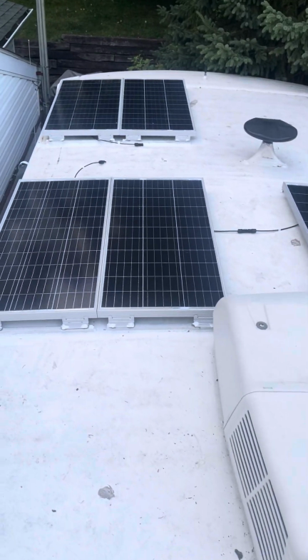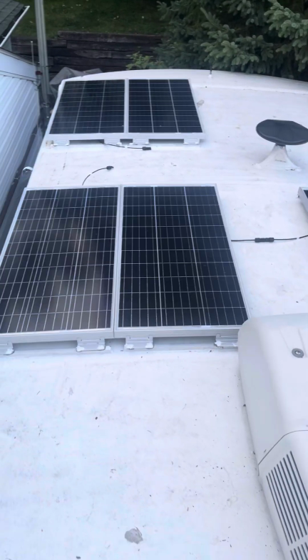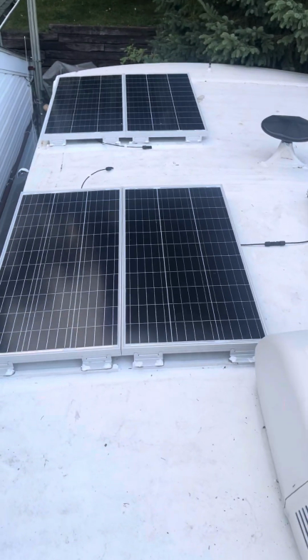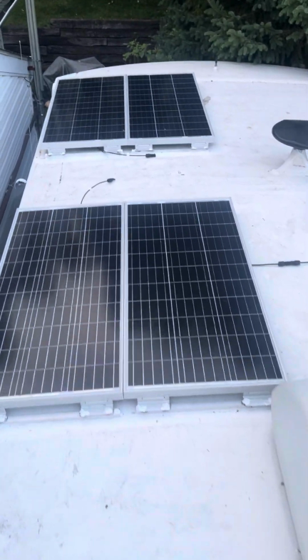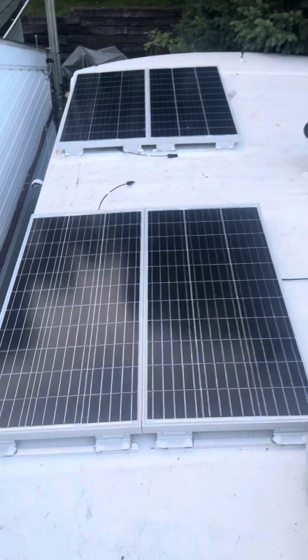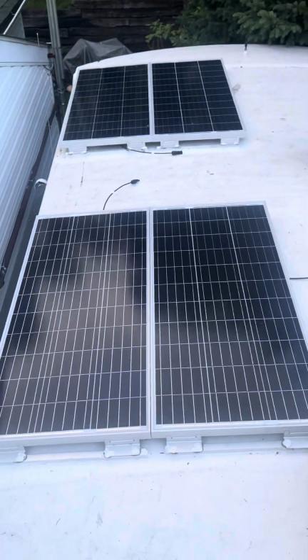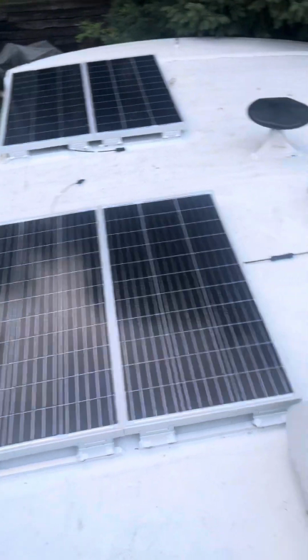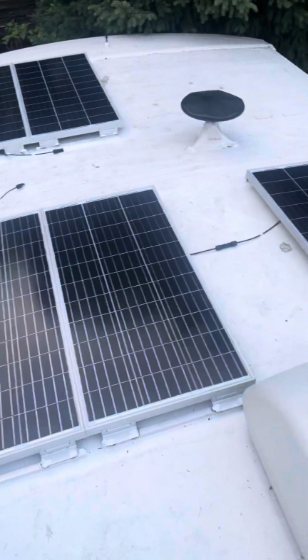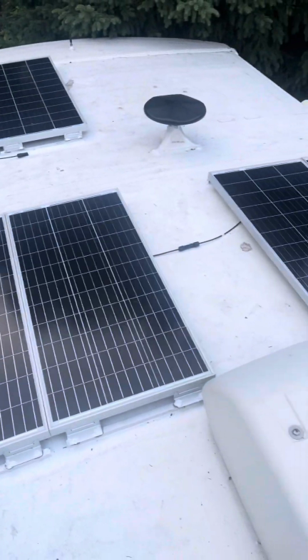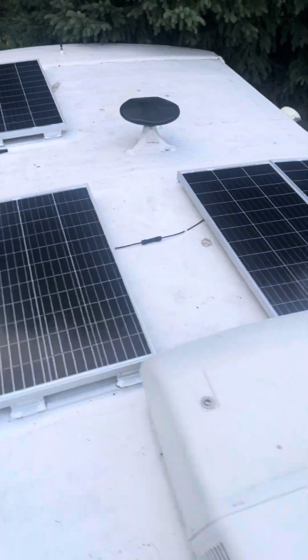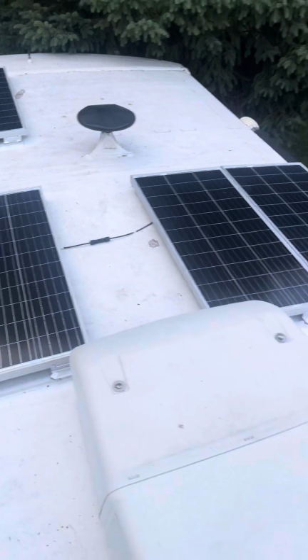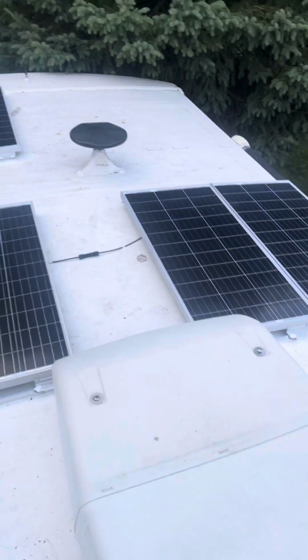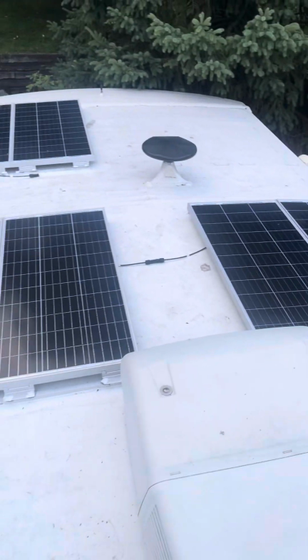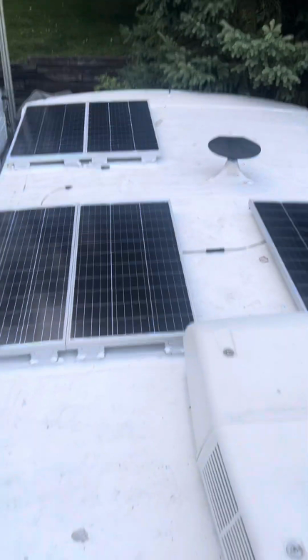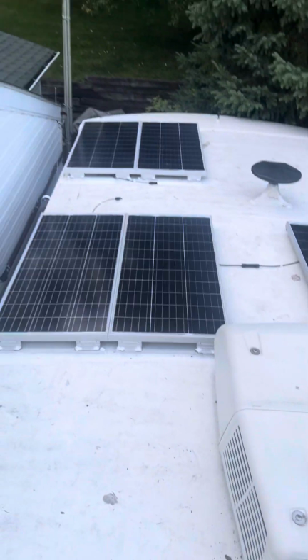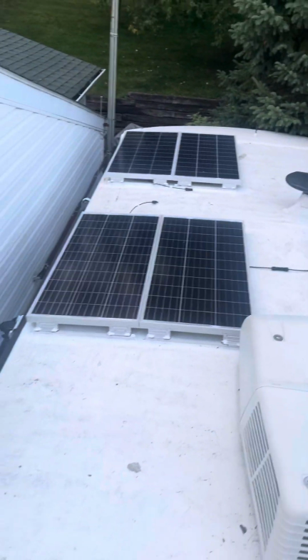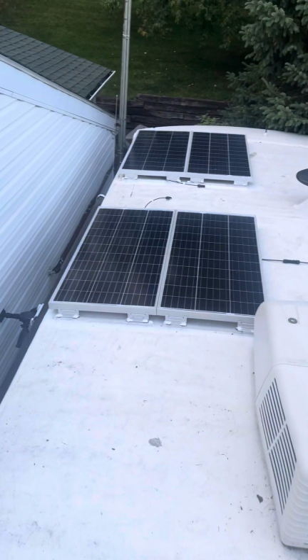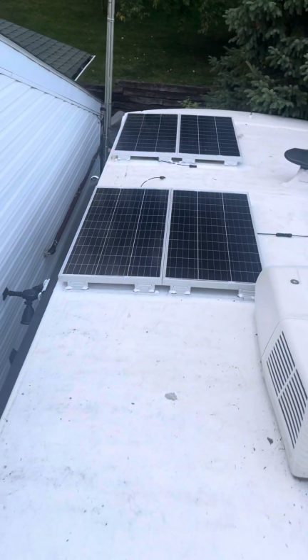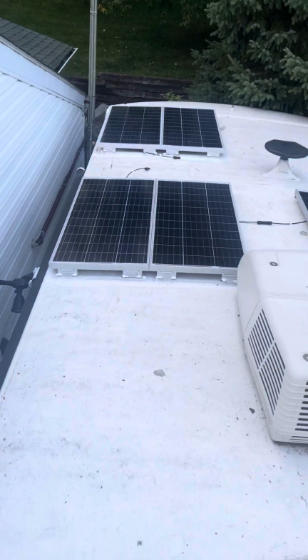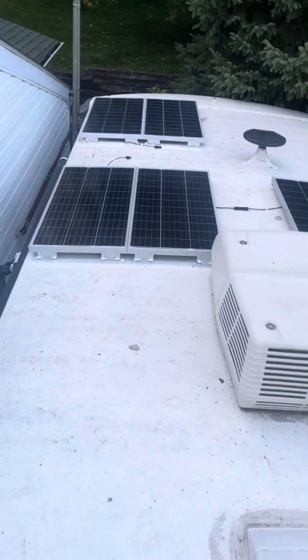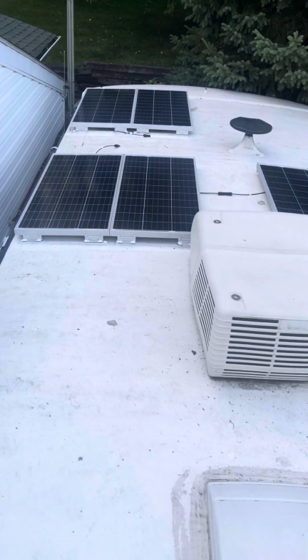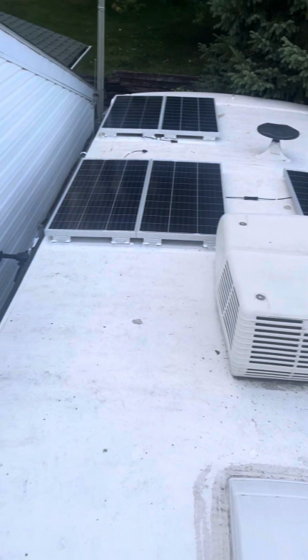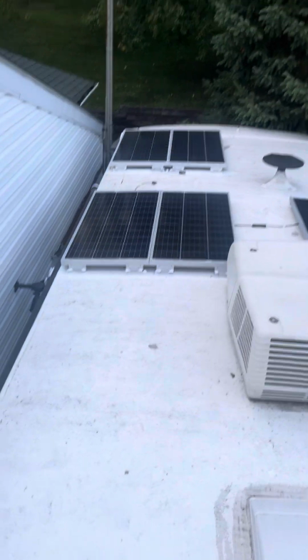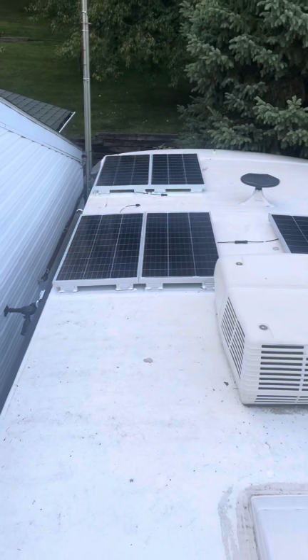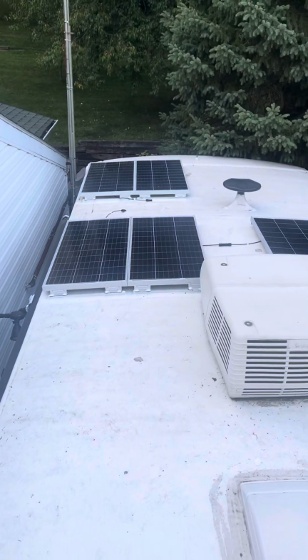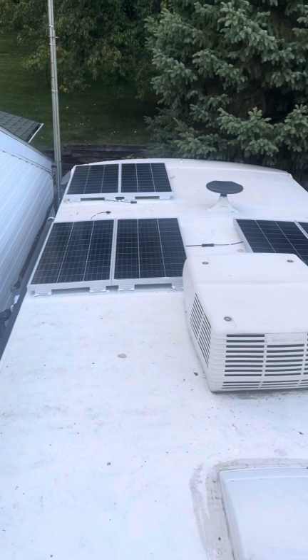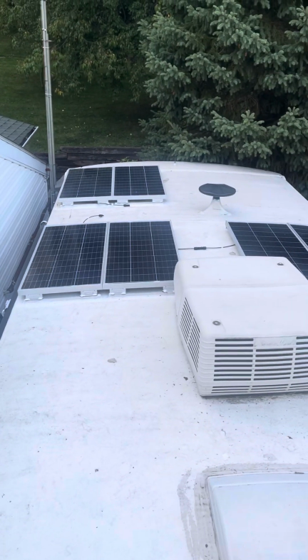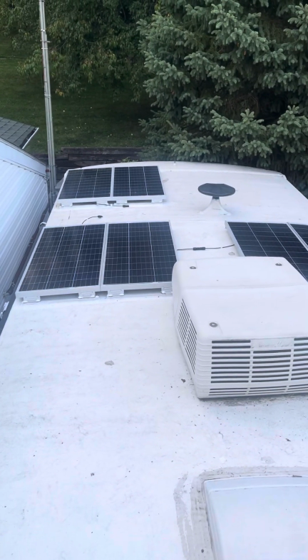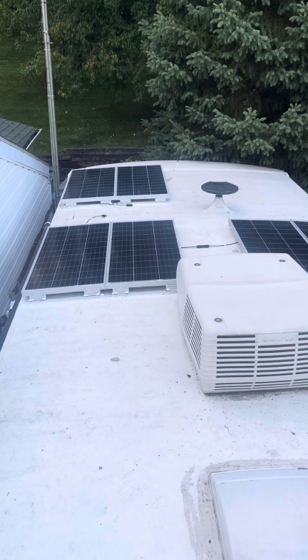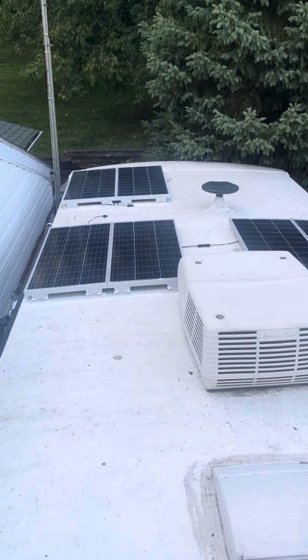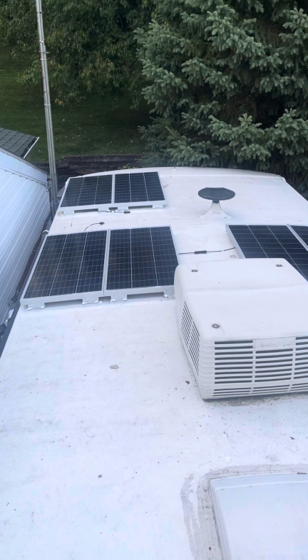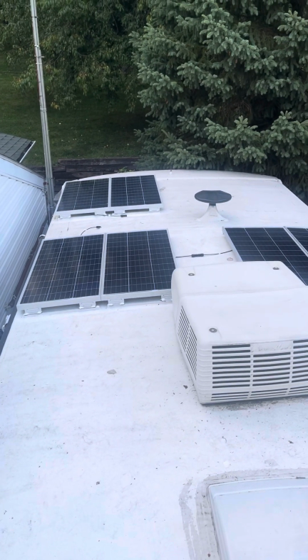Hey everybody, Troy from Teenage Adventures. I put a cylinder panel up on our Class A RV — we got a 2018 Winnebago Intent 31P.